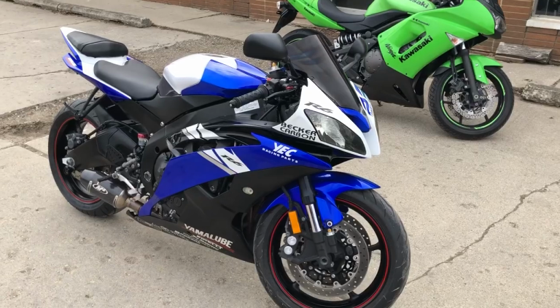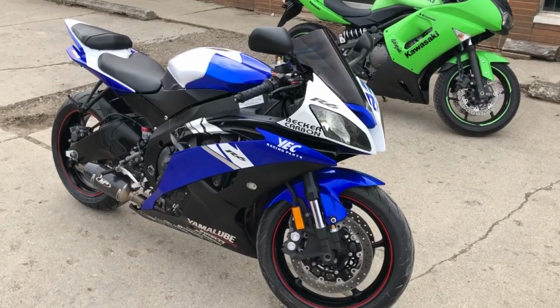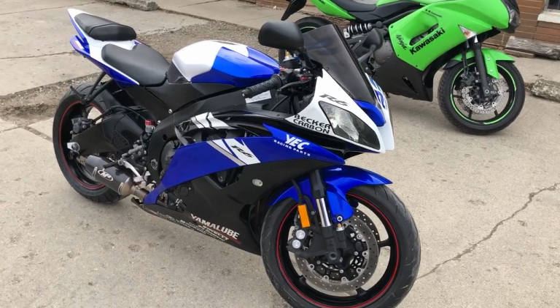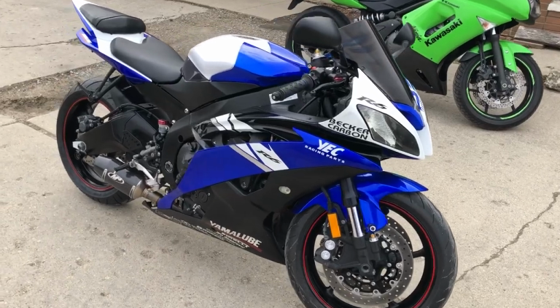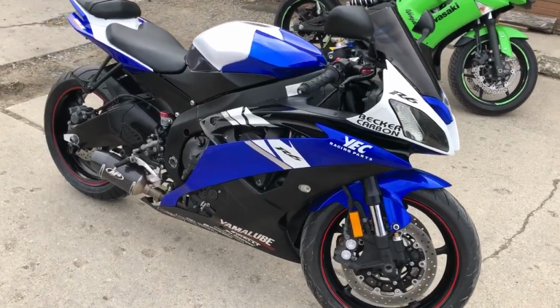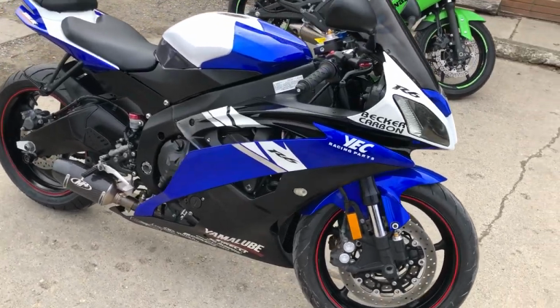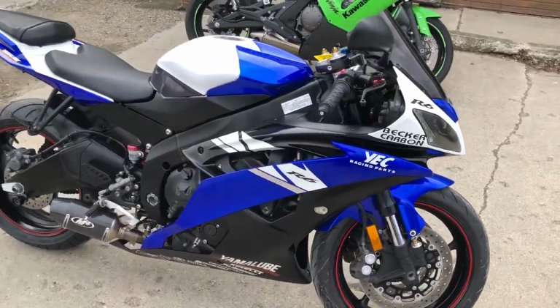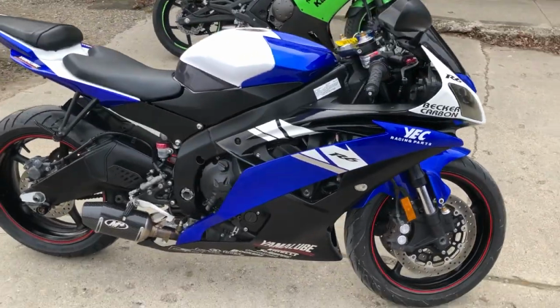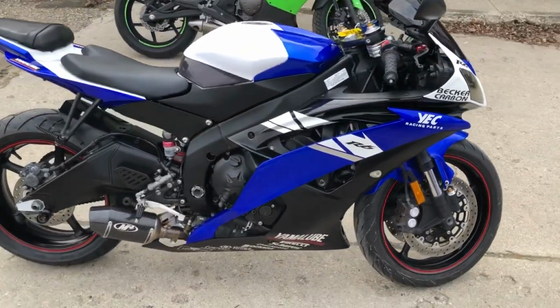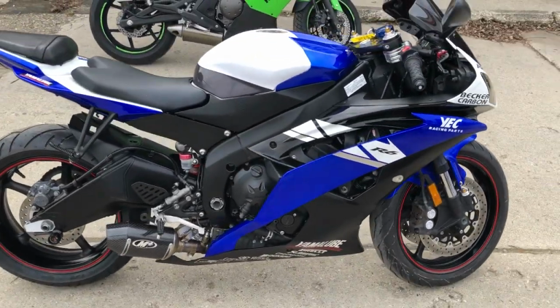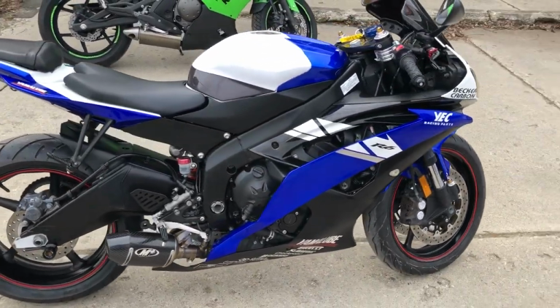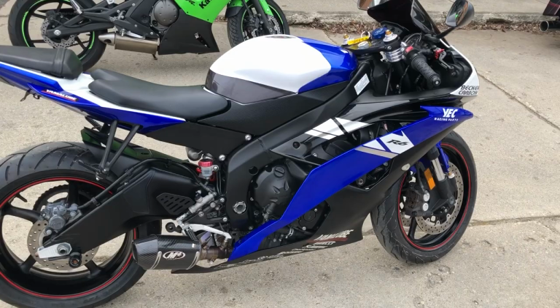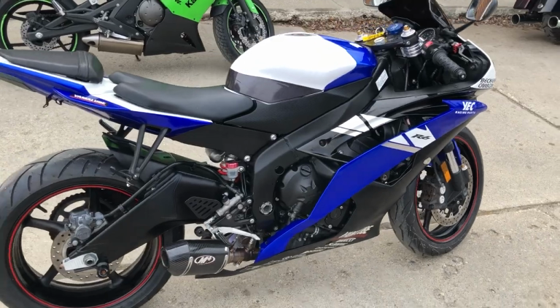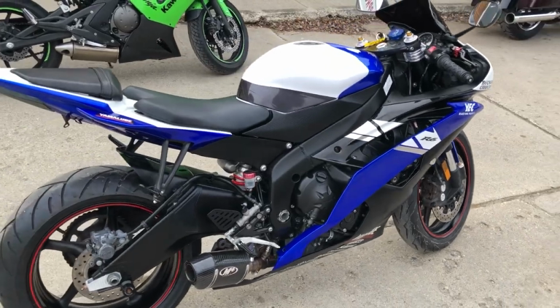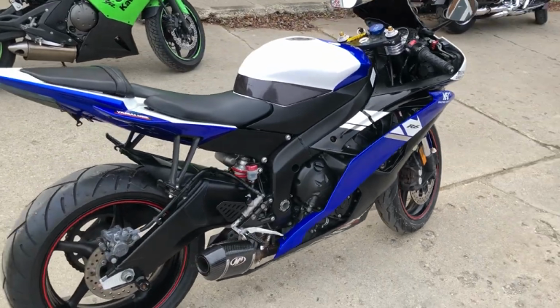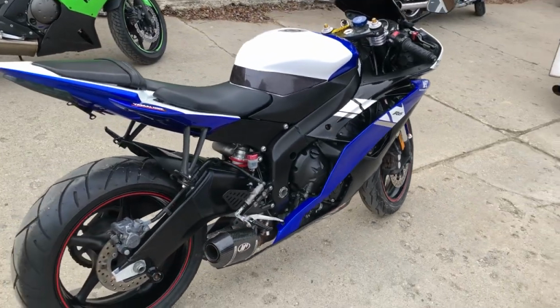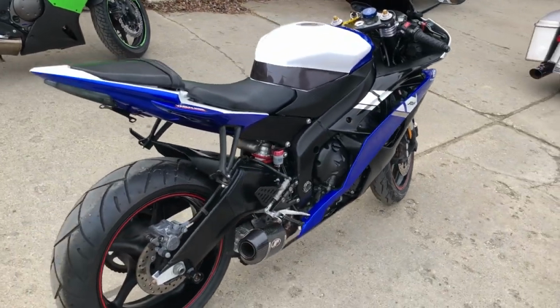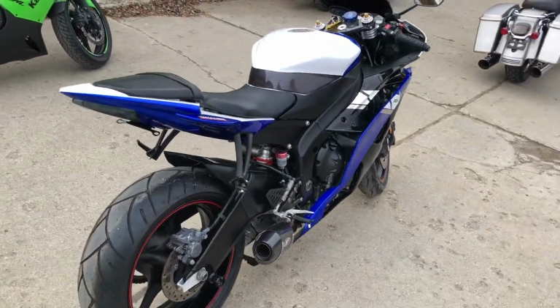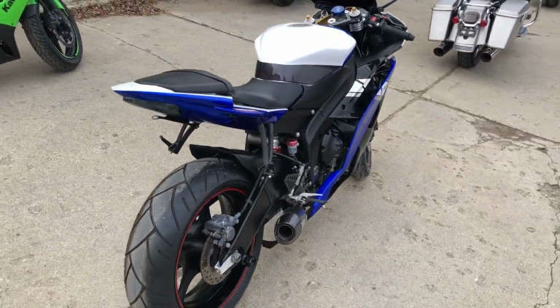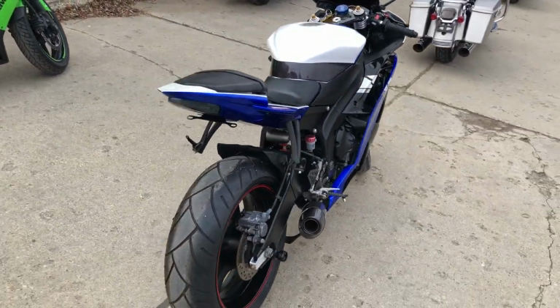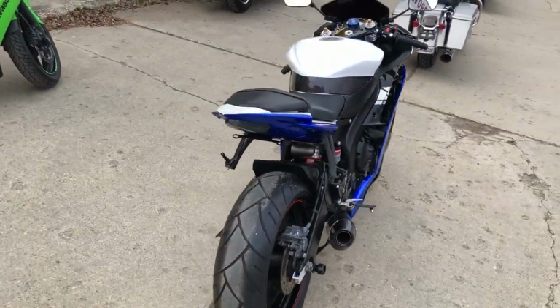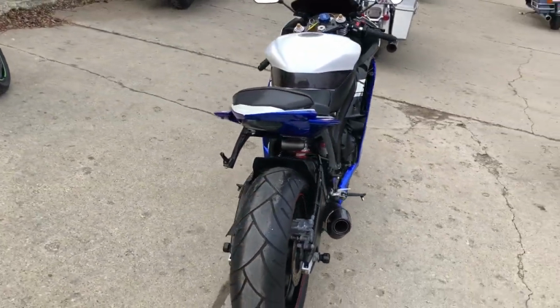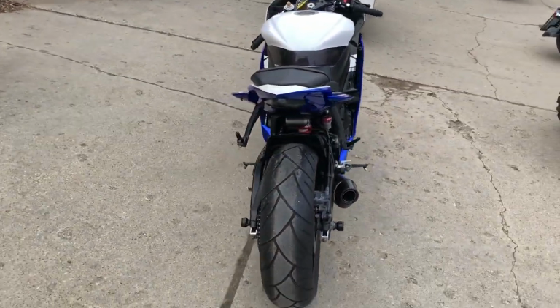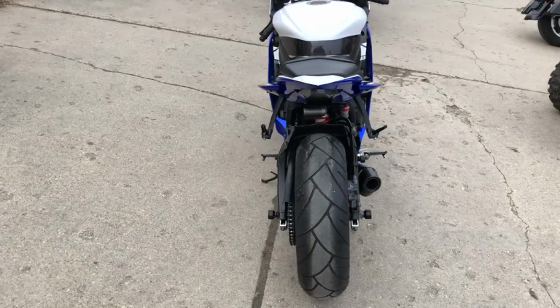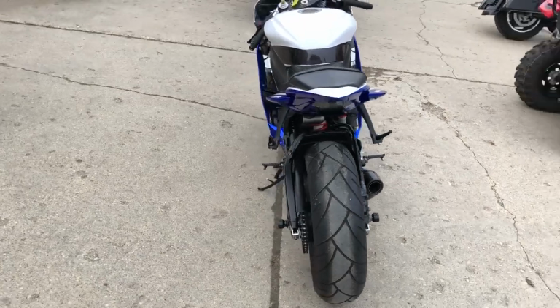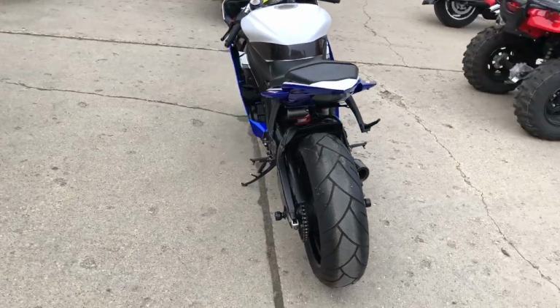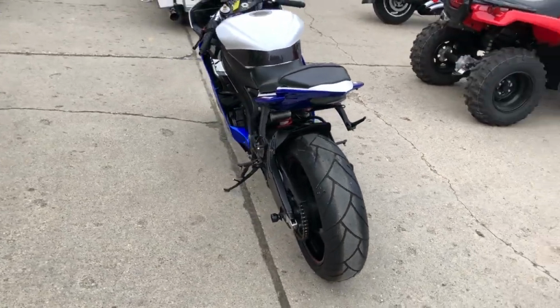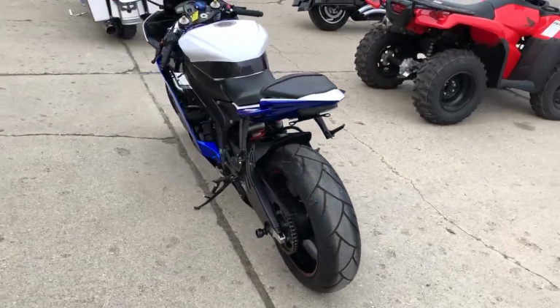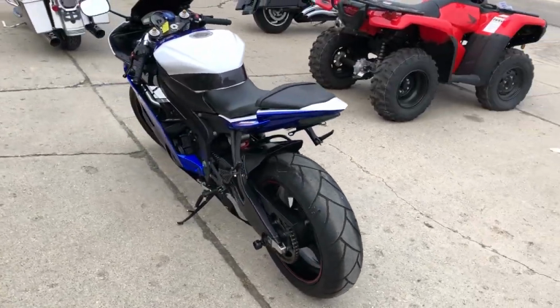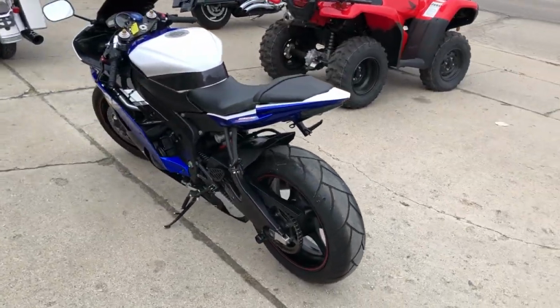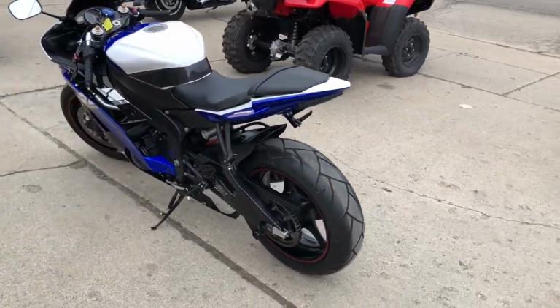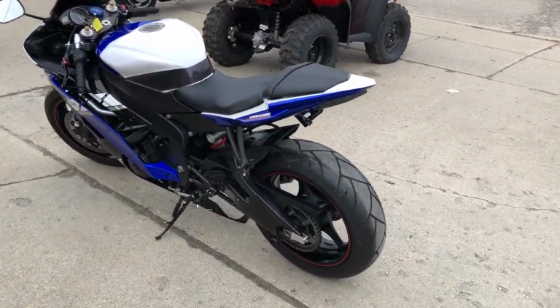Hey guys, ApprovalPowerSports.com here with a used Yamaha R6 for sale with only 9,164 miles. The real deal R6 with low miles and $2,000 in extras.